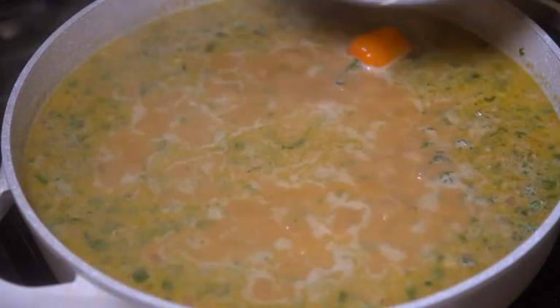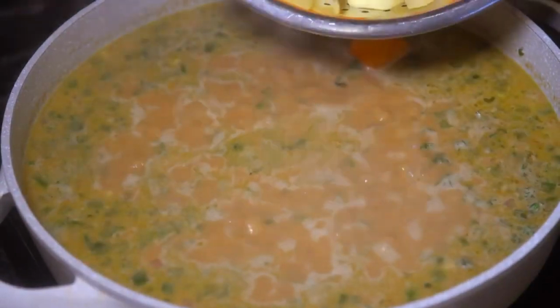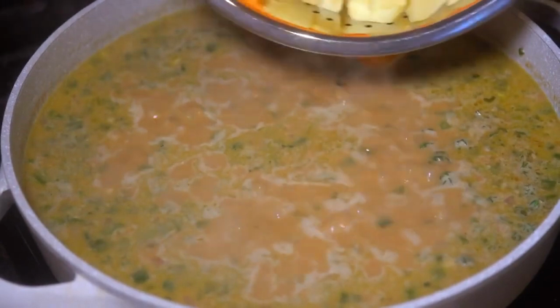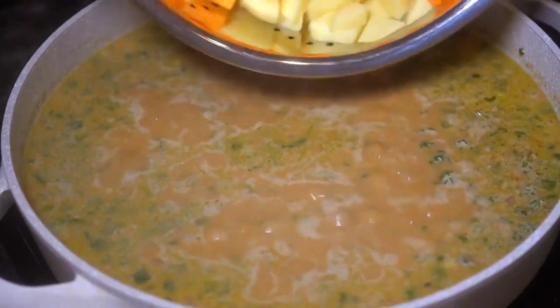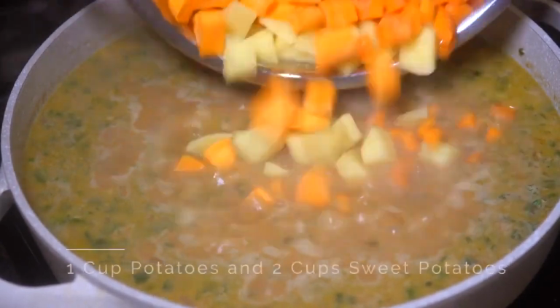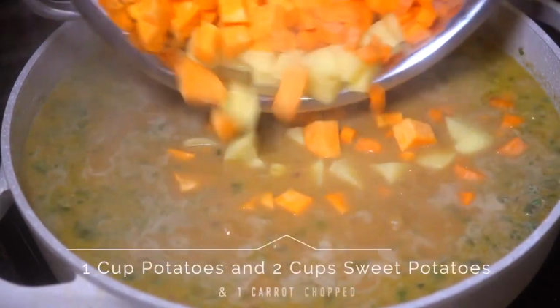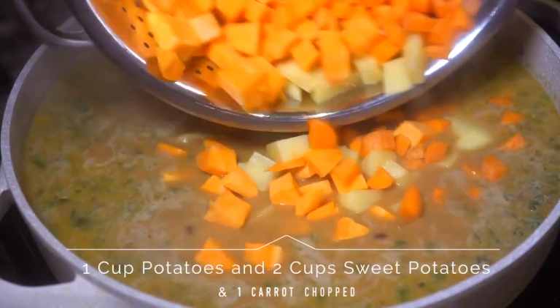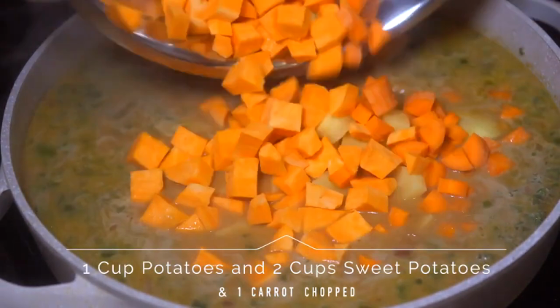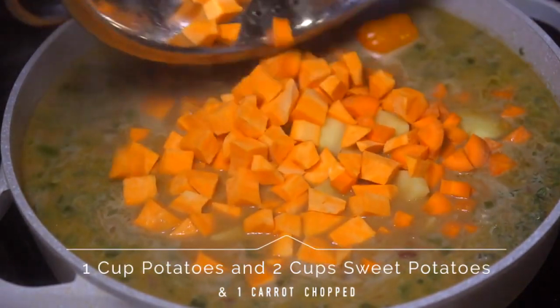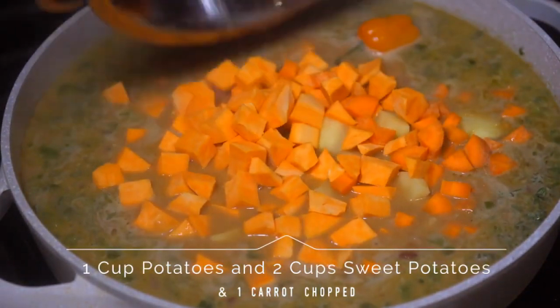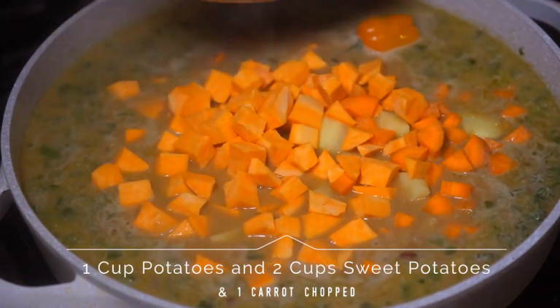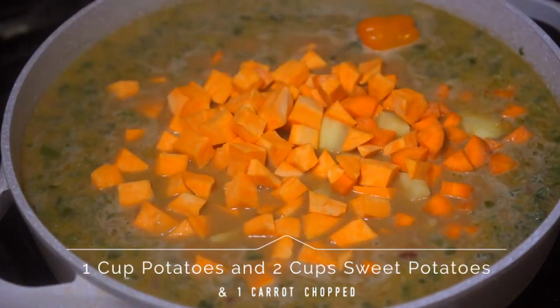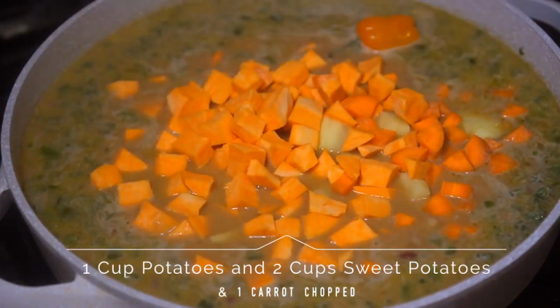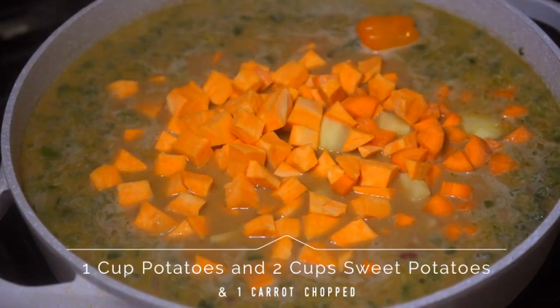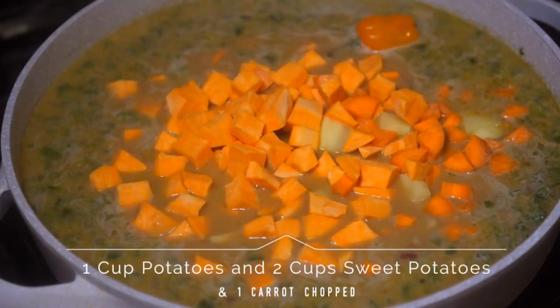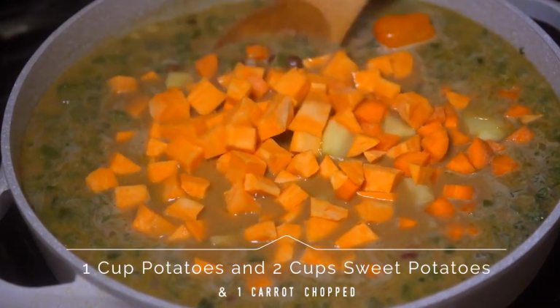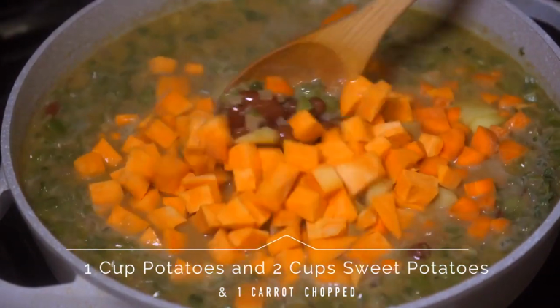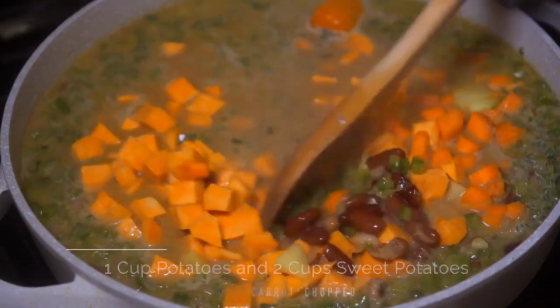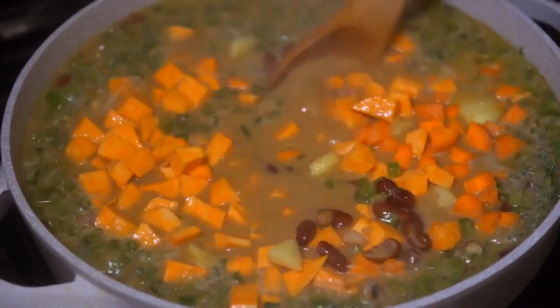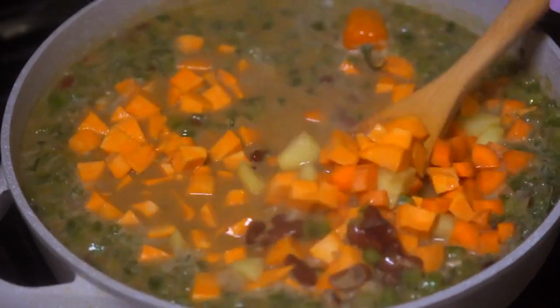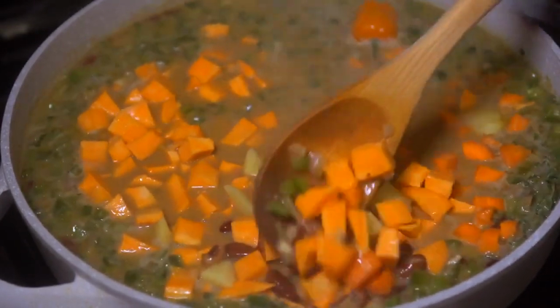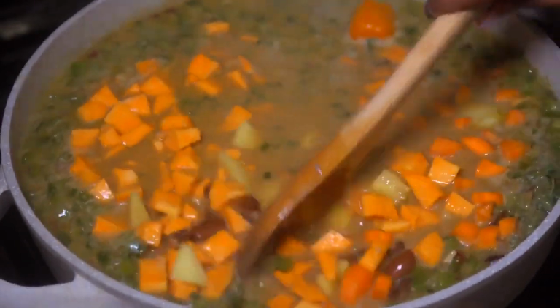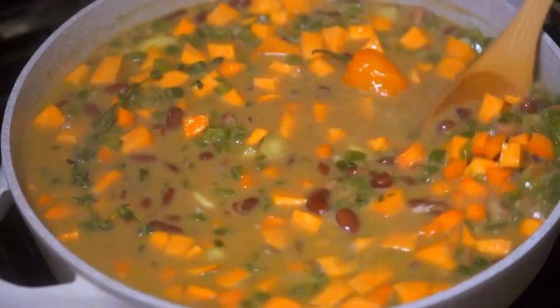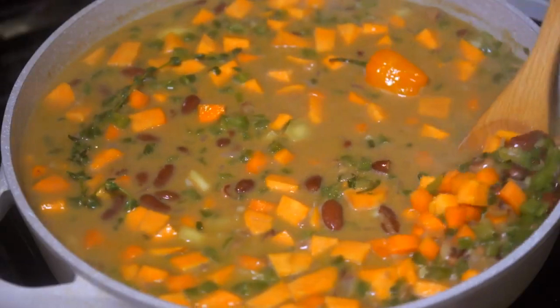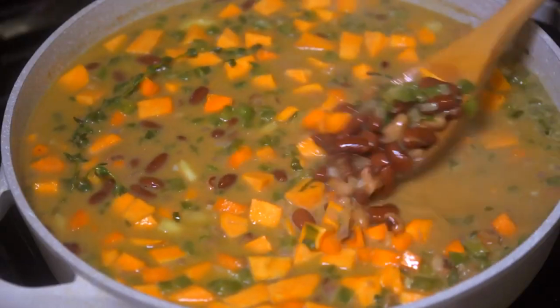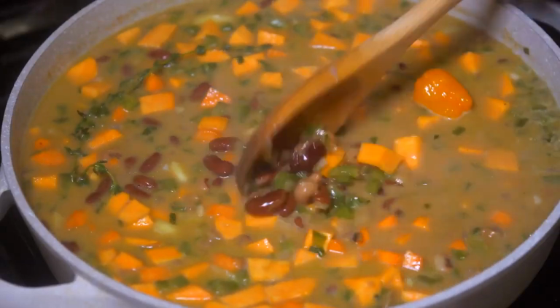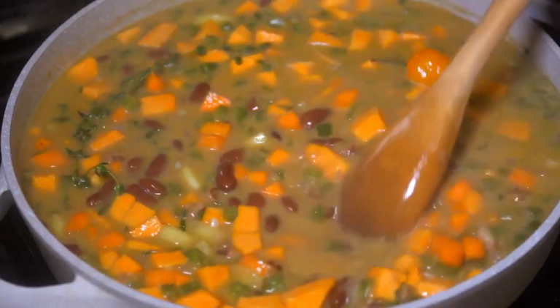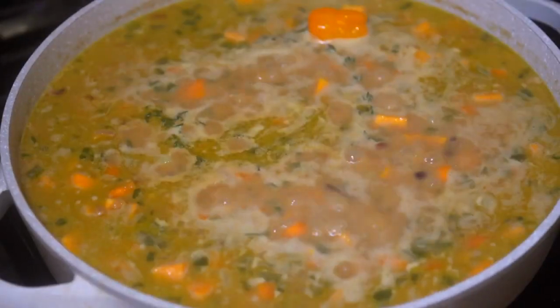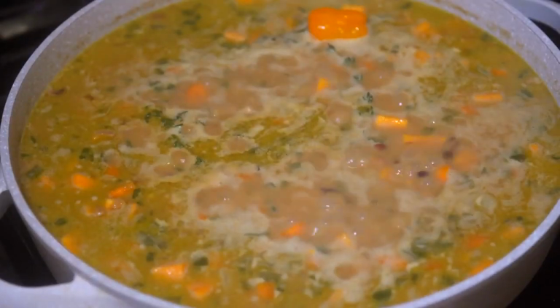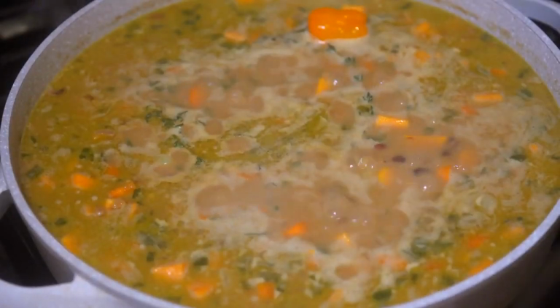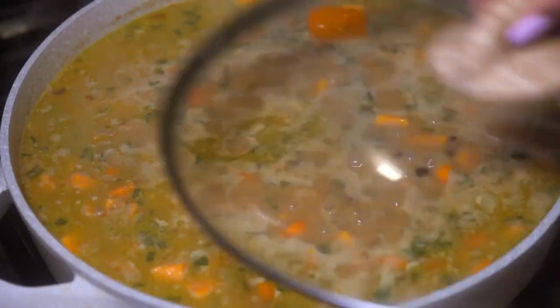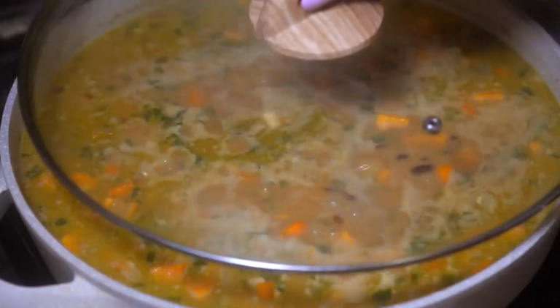Once that comes to a boil, we're going to add in our potatoes and our carrots. Stir that up as well, then cover it up and let it cook down while we go work on our dumplings.